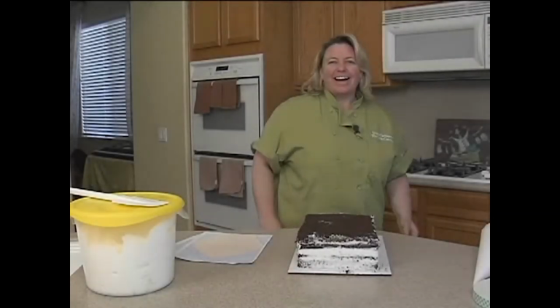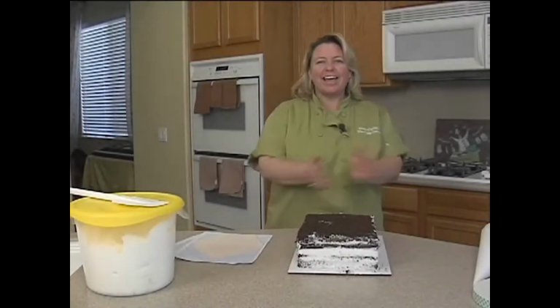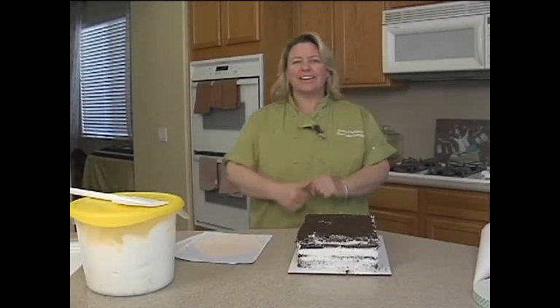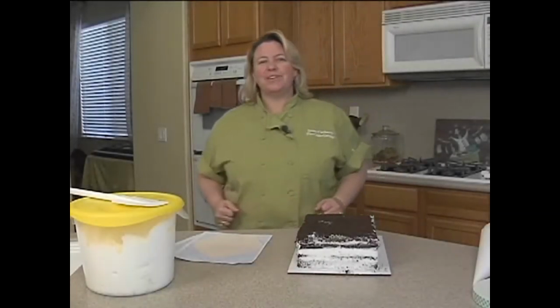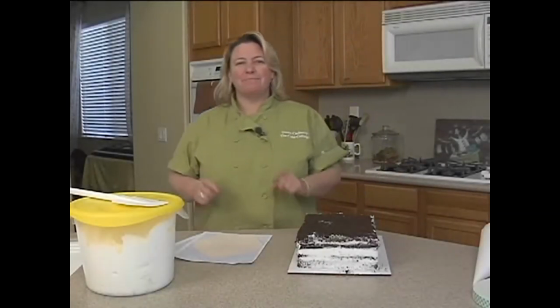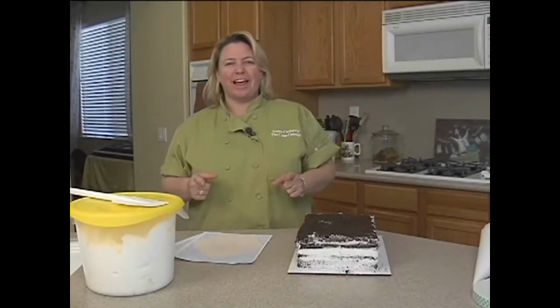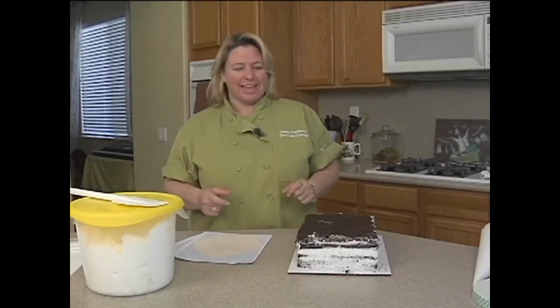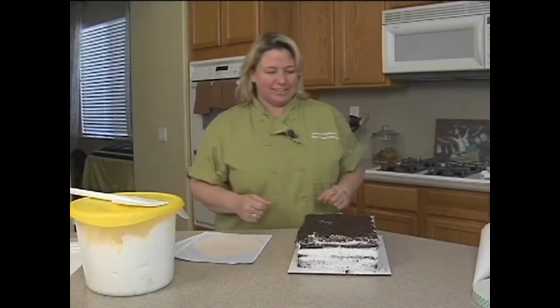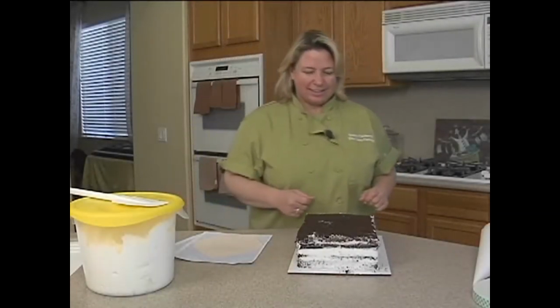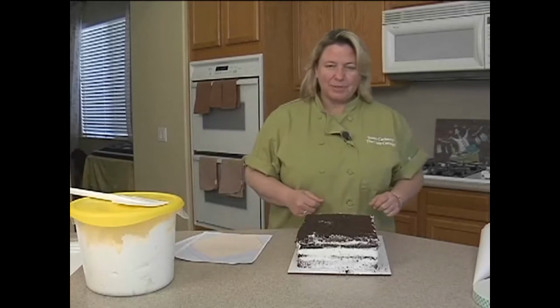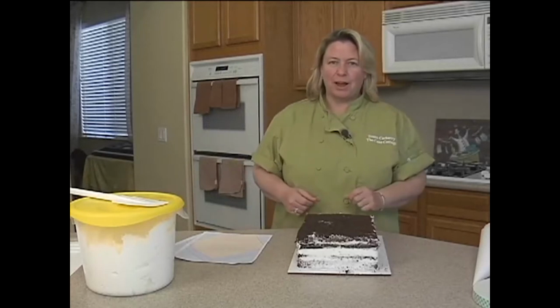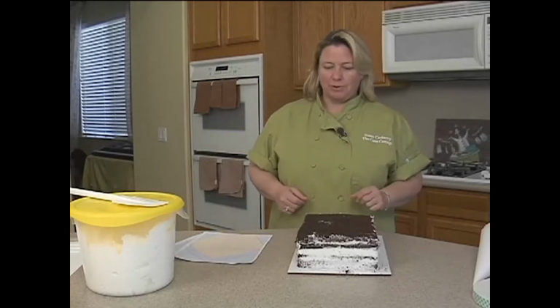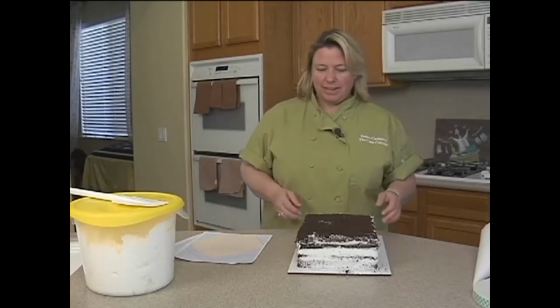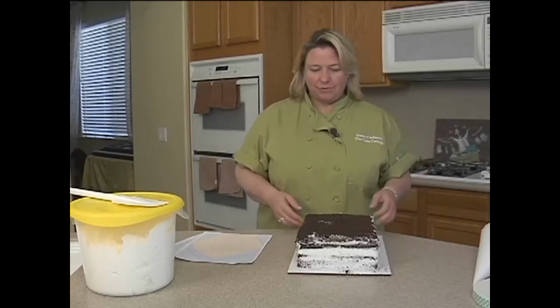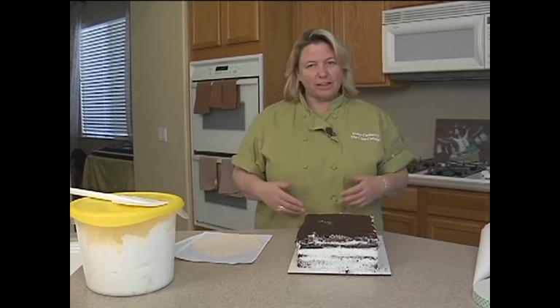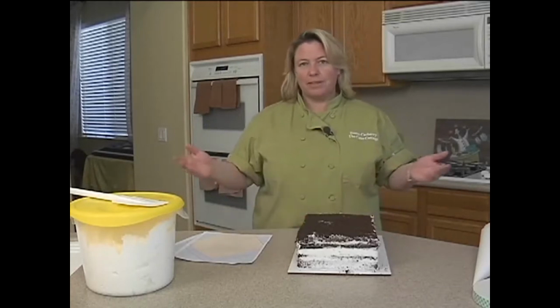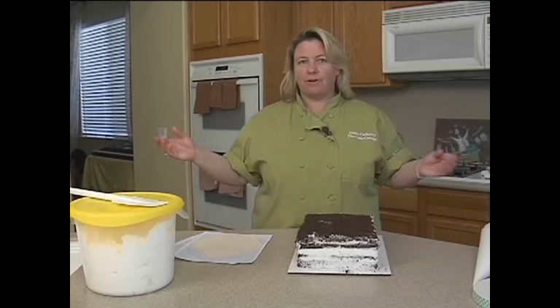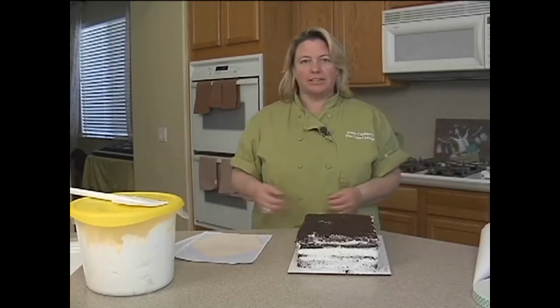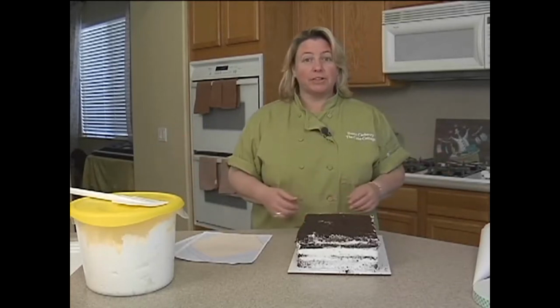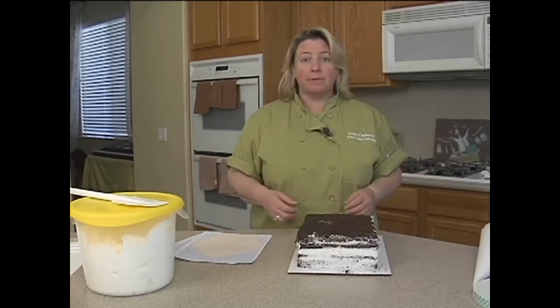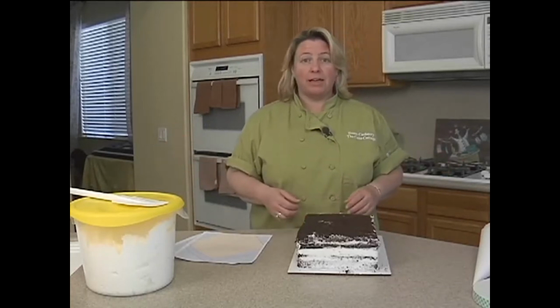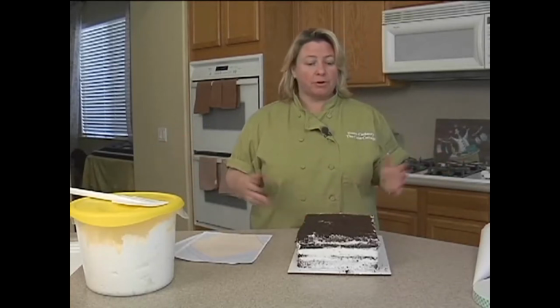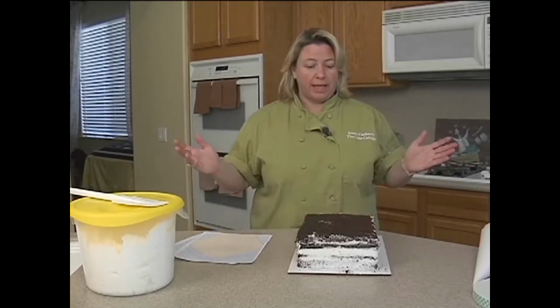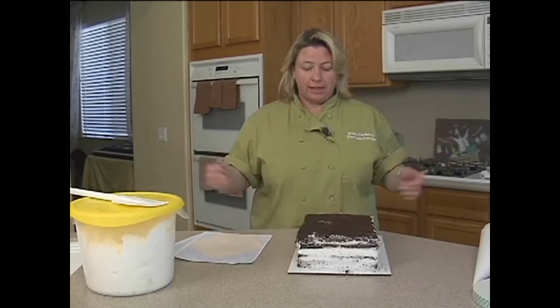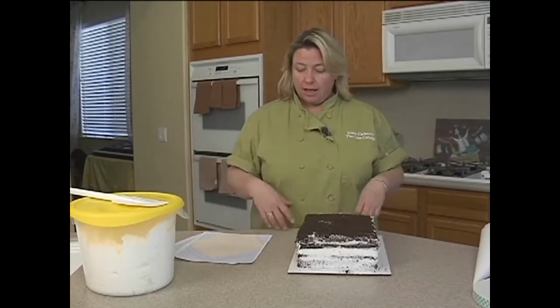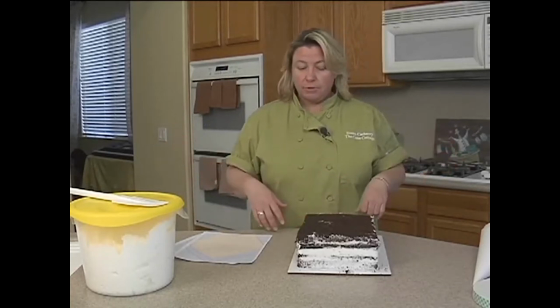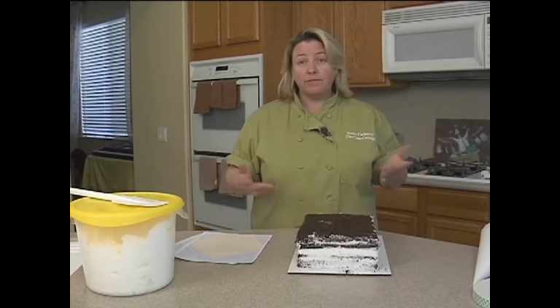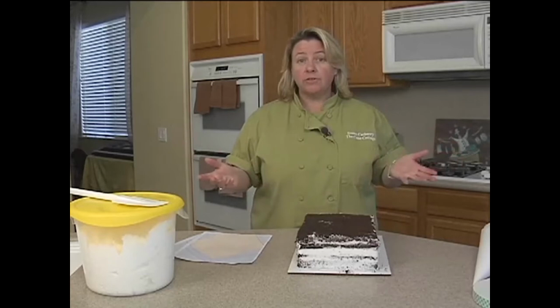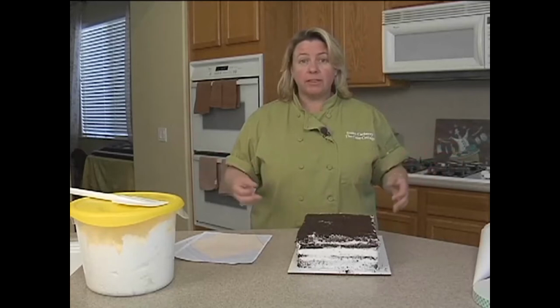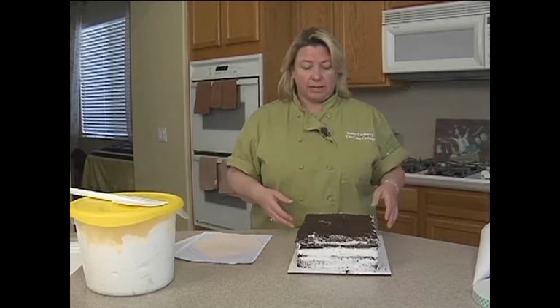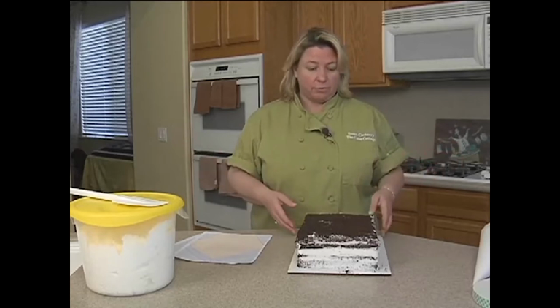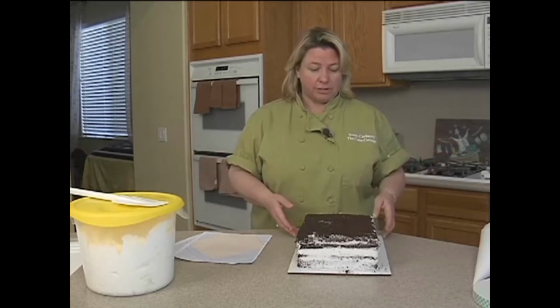Hi, we're going to do a birdhouse cake today — something pretty easy for you. It could be for a springtime event, a birthday, or you could even do it for Mother's Day if you wanted to.